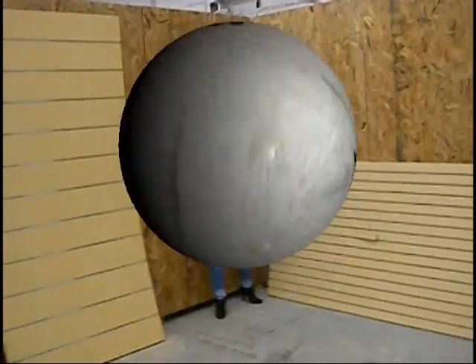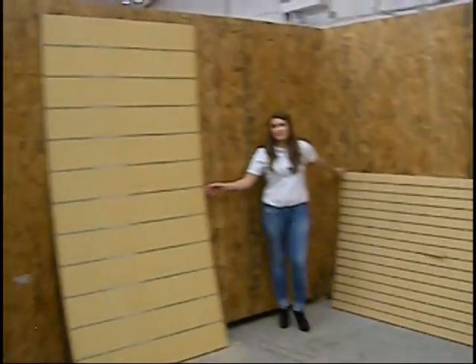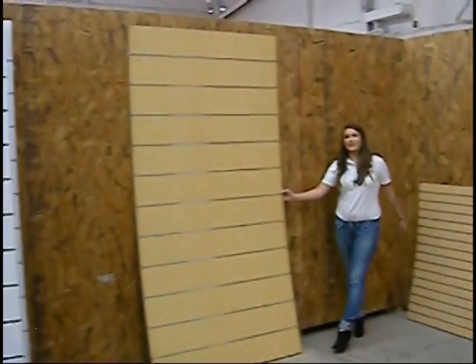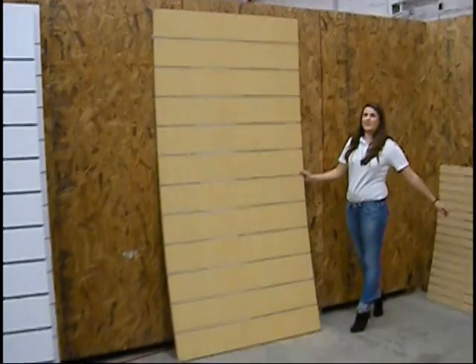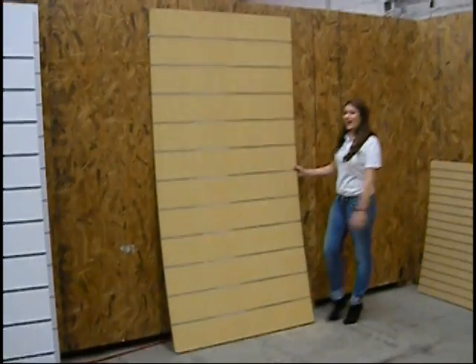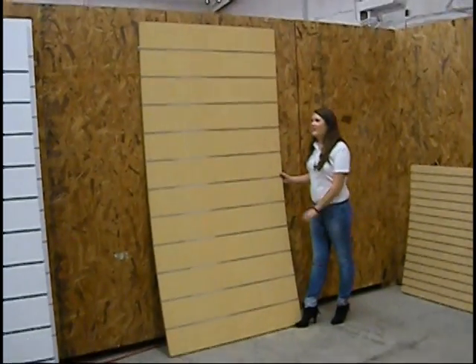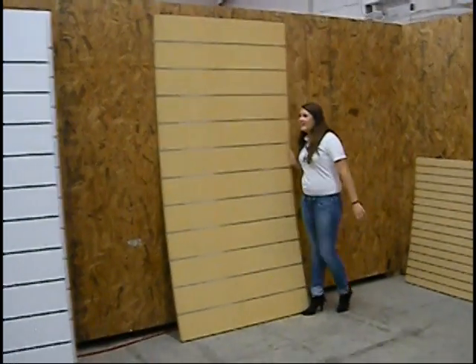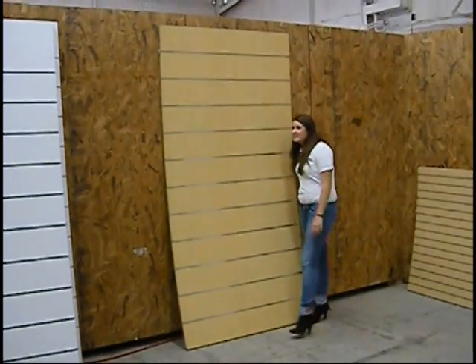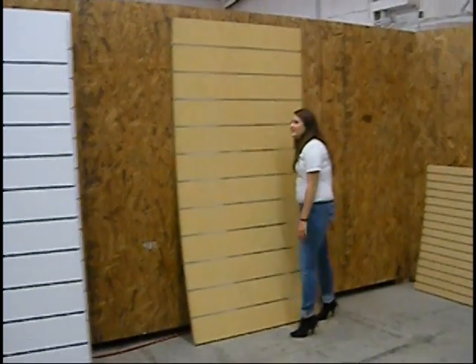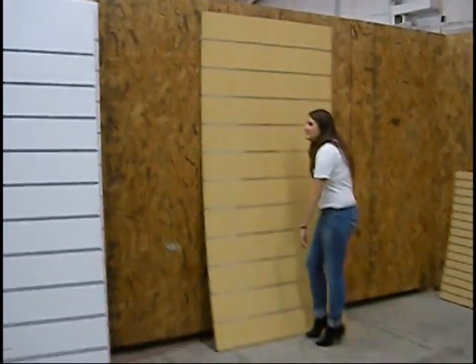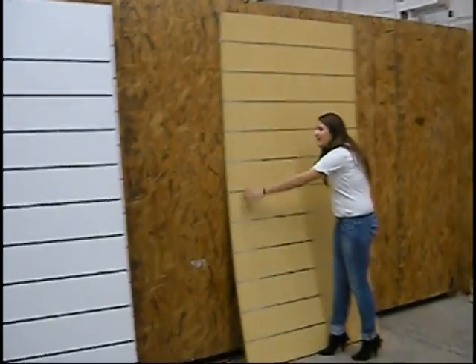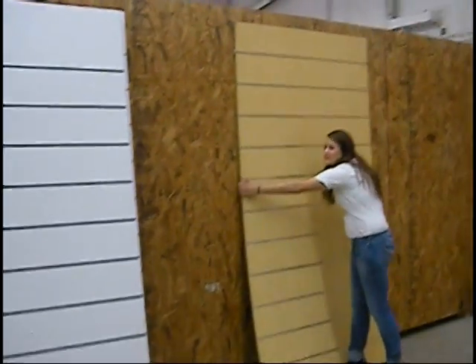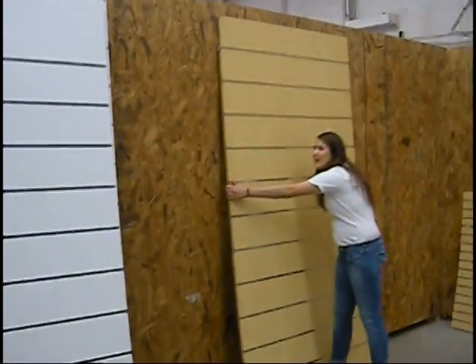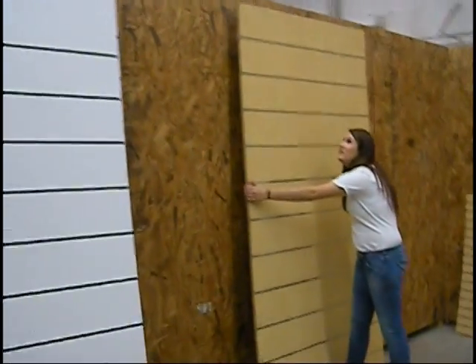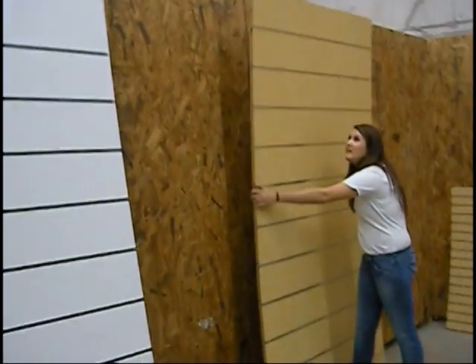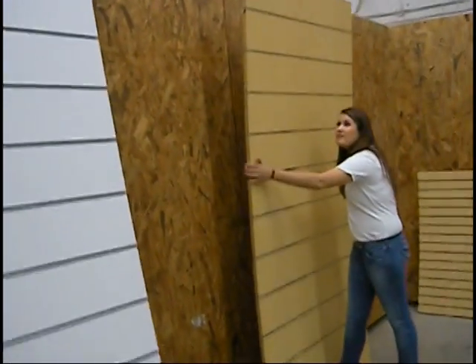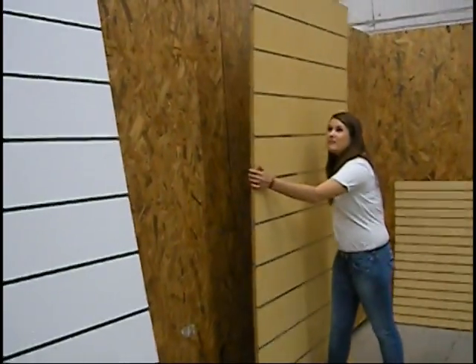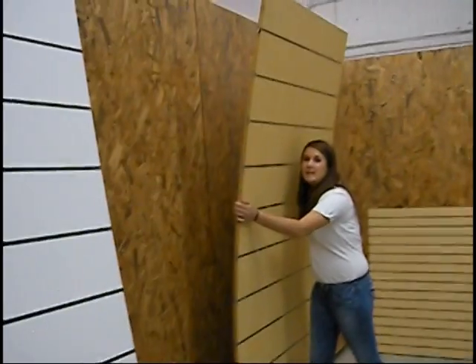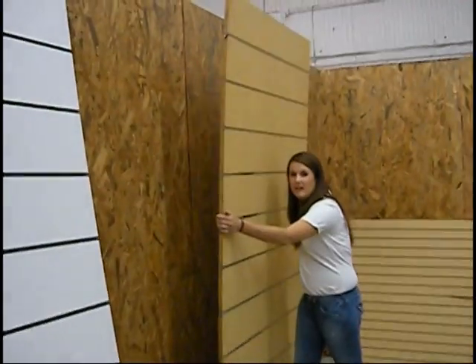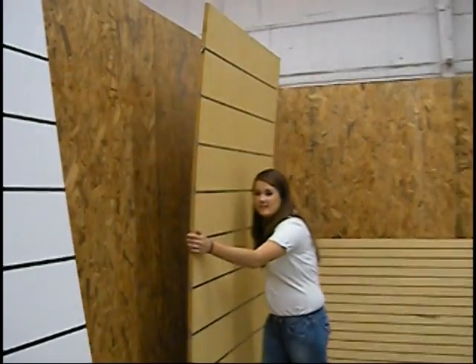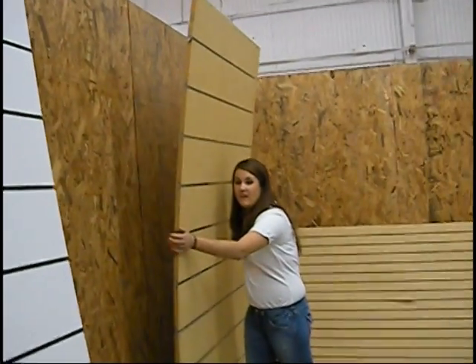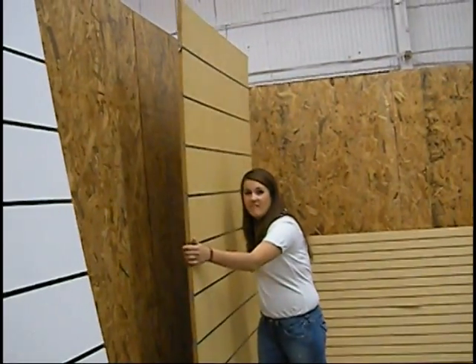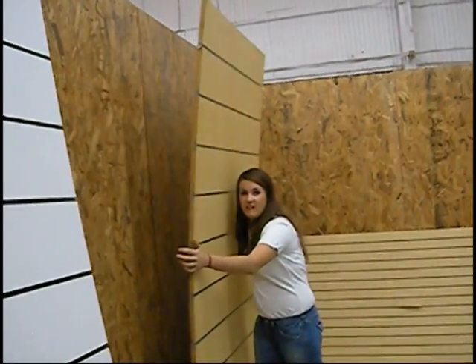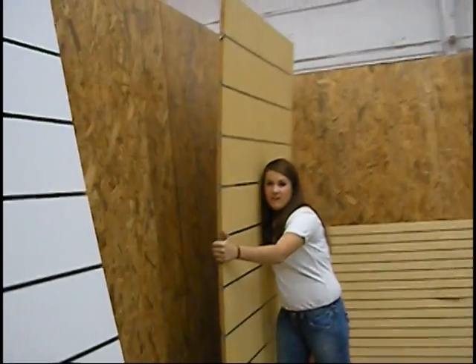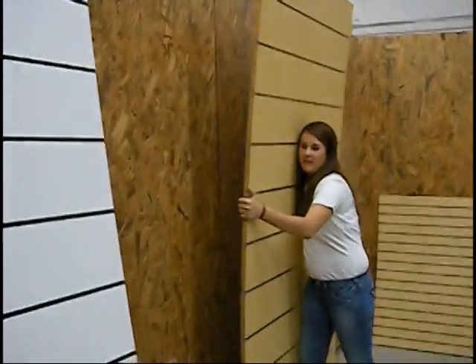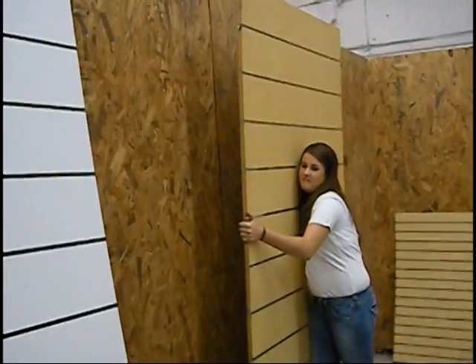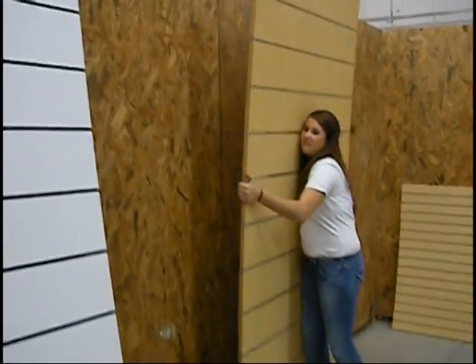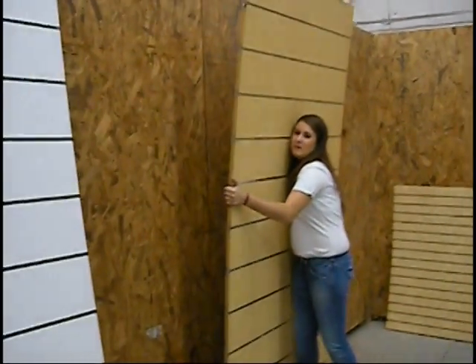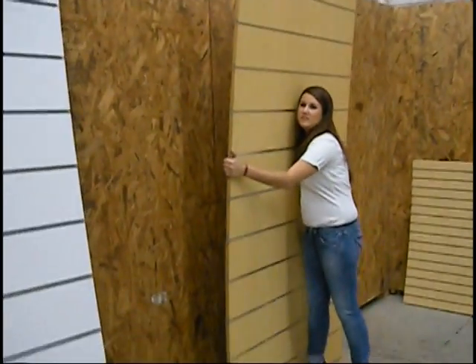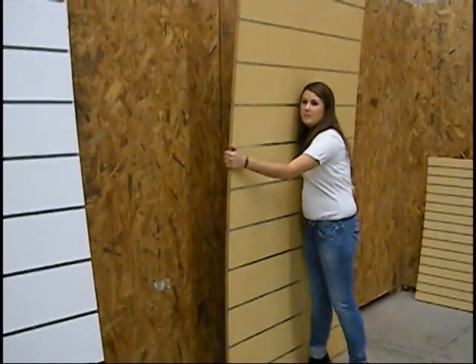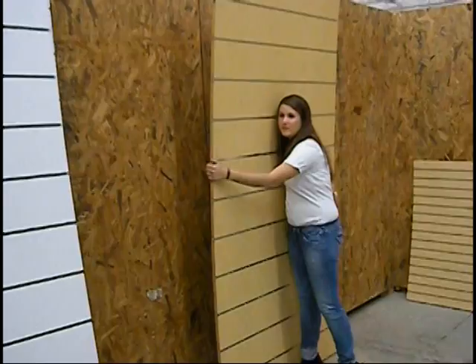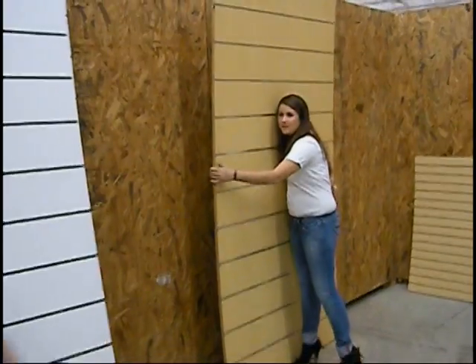This is a decade of vertical slots. As you can see, this is very difficult to handle. It's very flimsy, and it's very heavy. I can't even lift this picture. Could you come help me for a second?